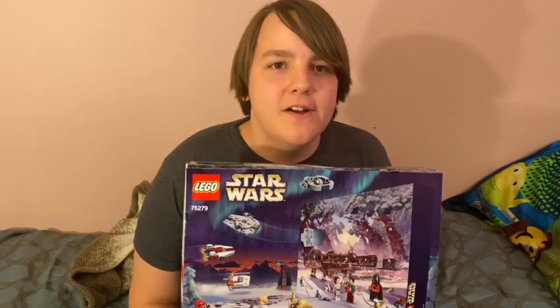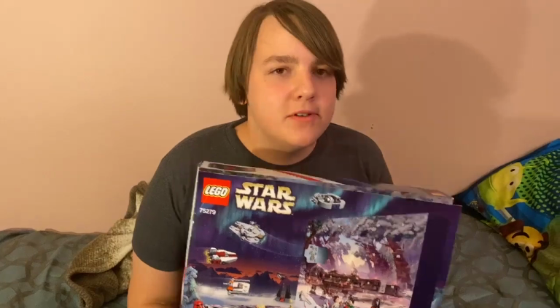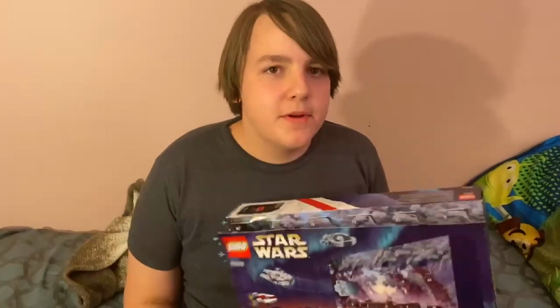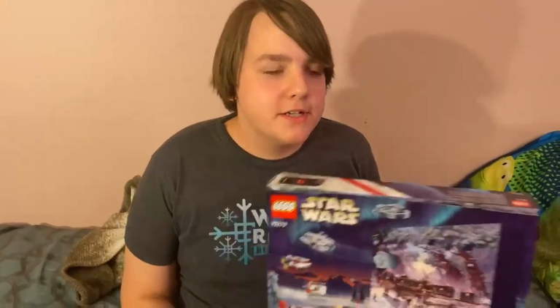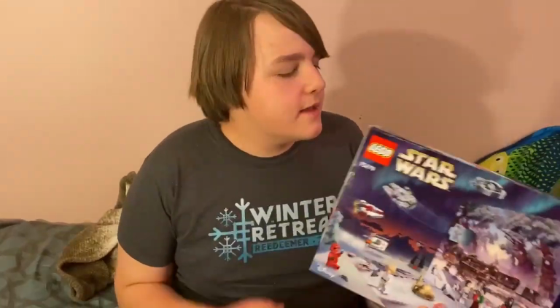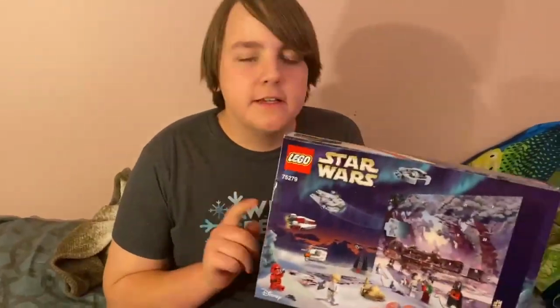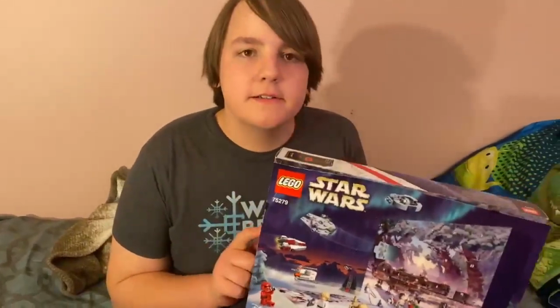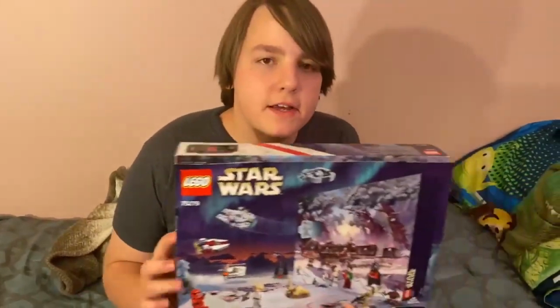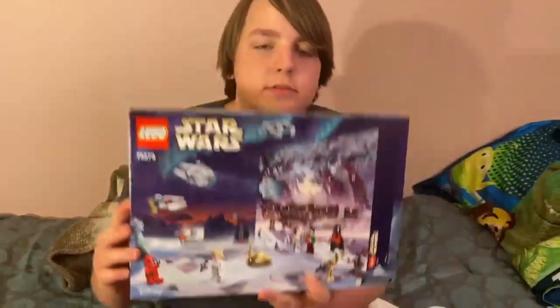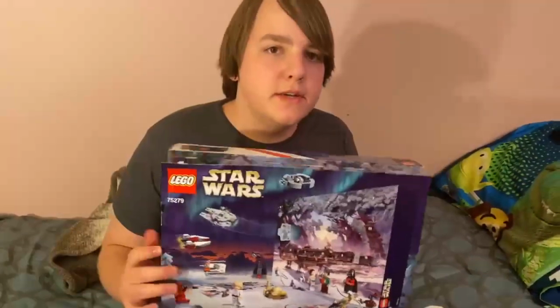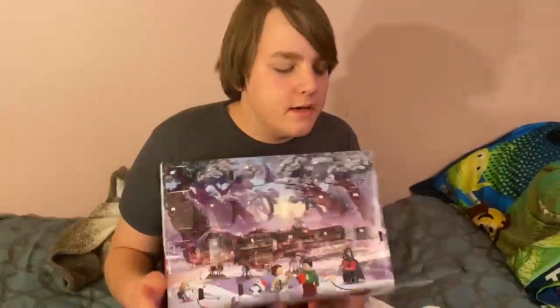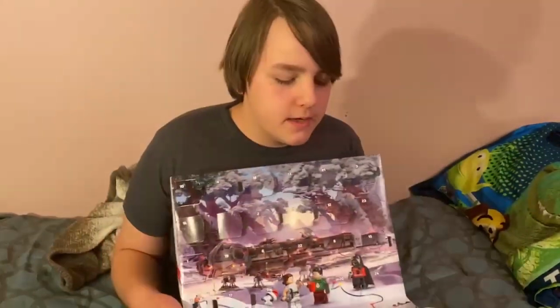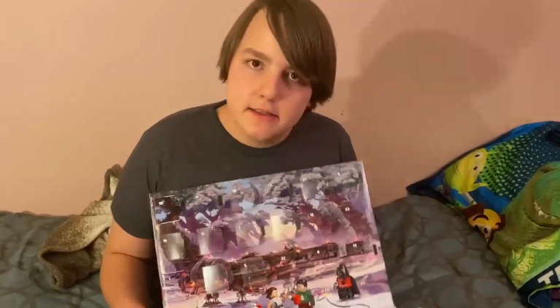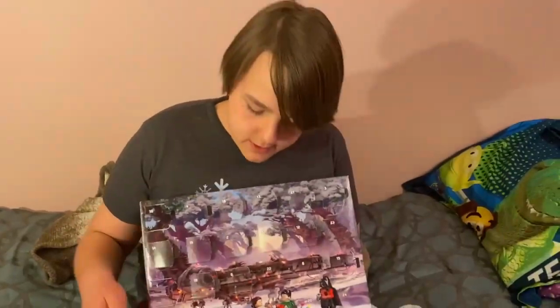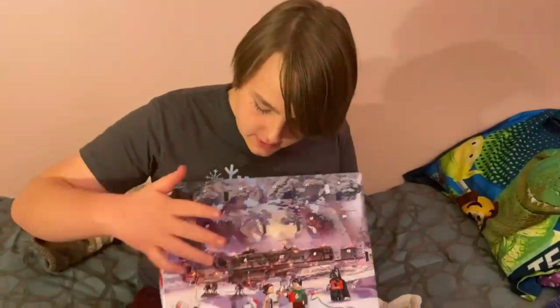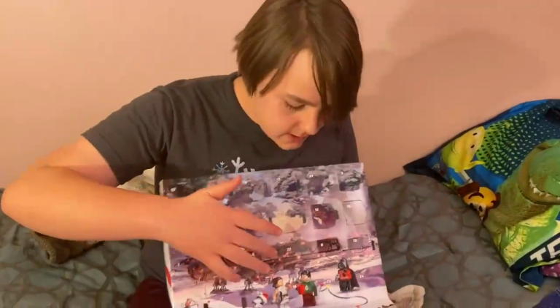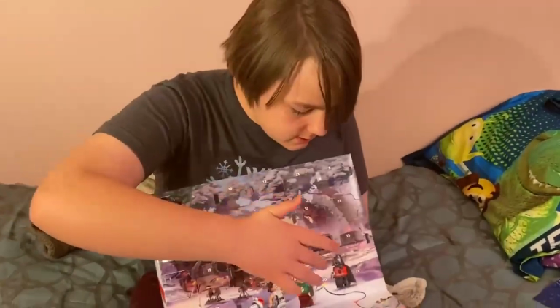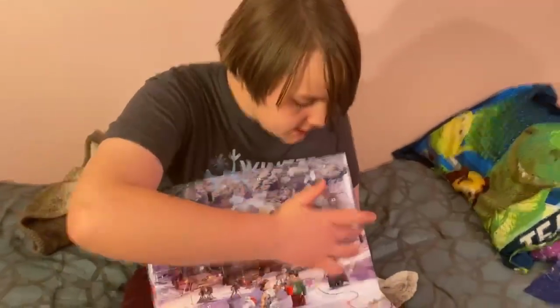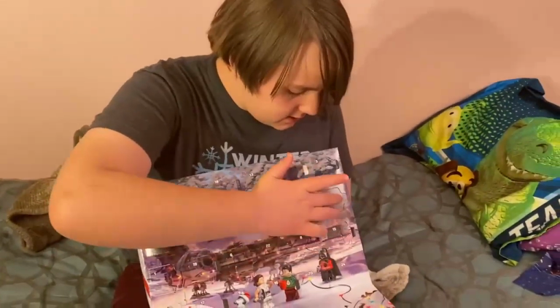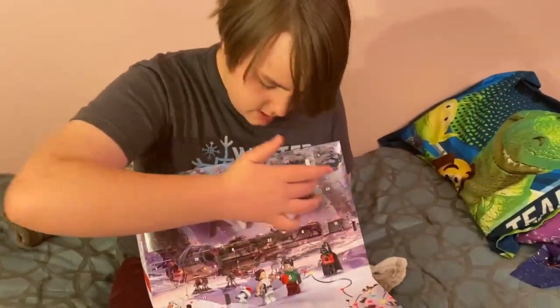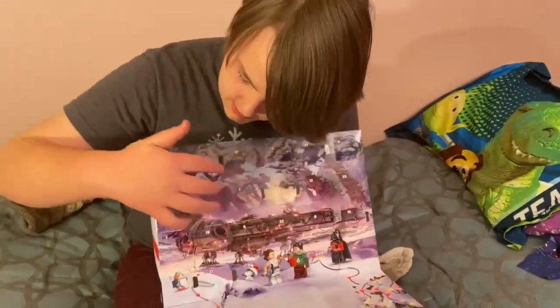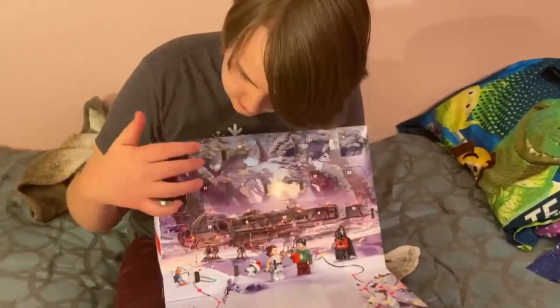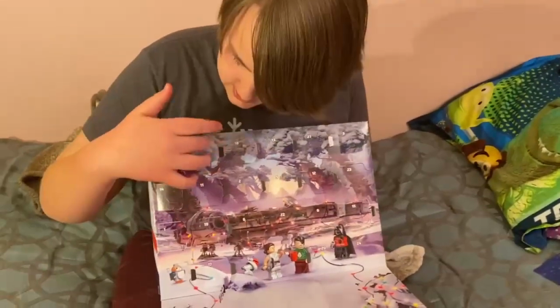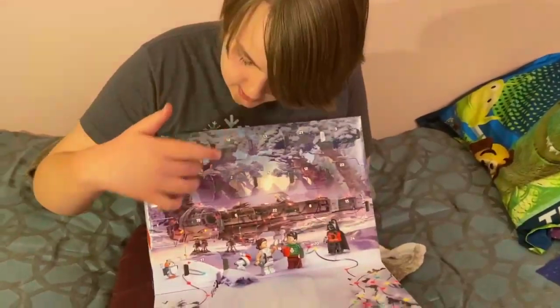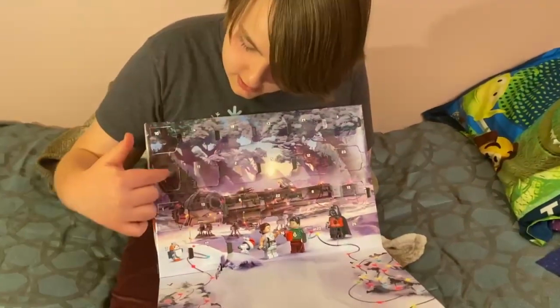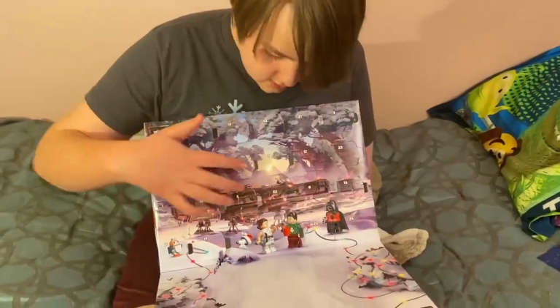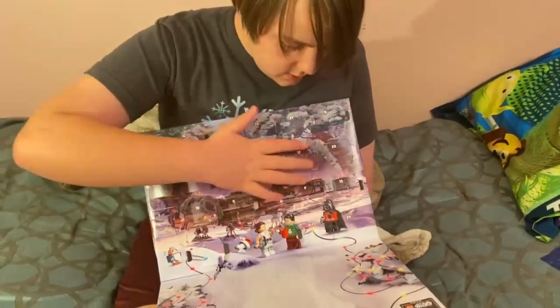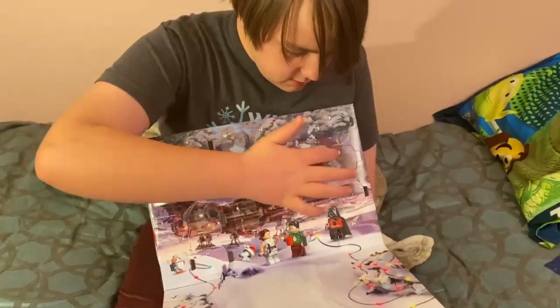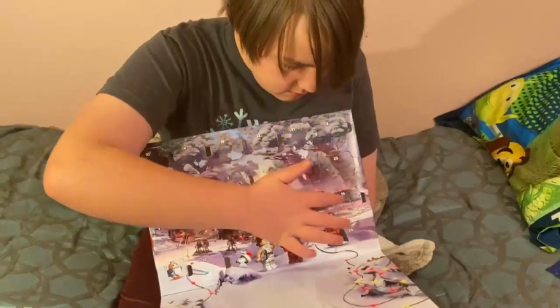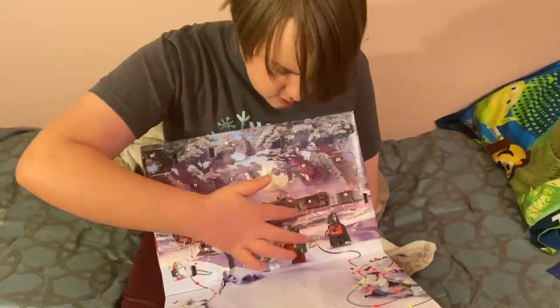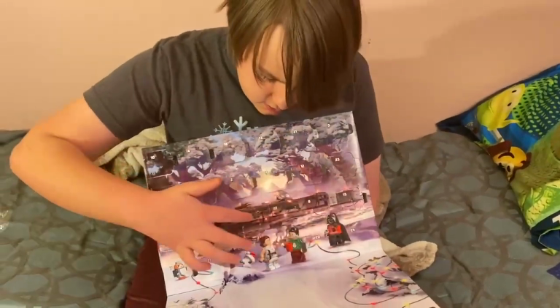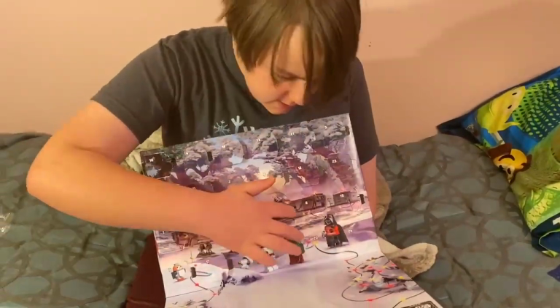Welcome to the Copian Boys channel. Today we have the Lego Stars Advent Calendar 2020, and it's day 22. We're gonna open up and show you what you get. 22 is right there.